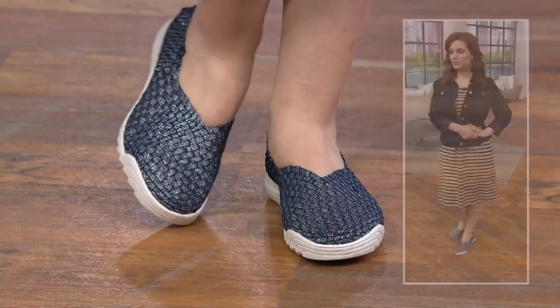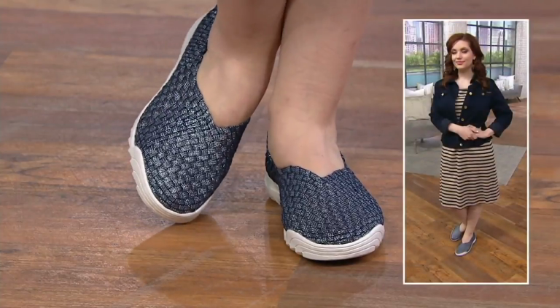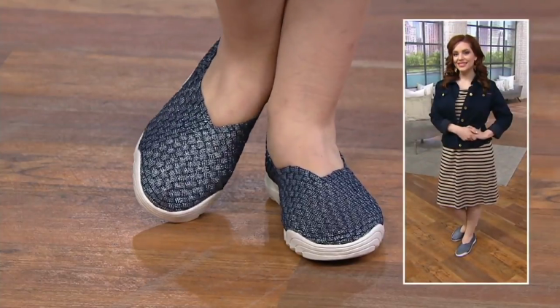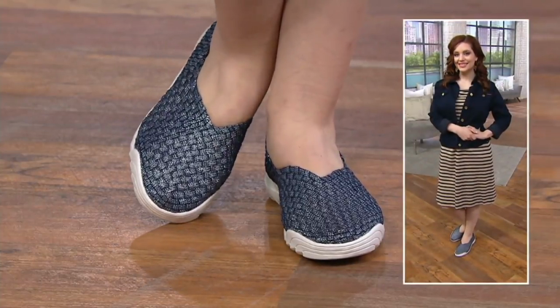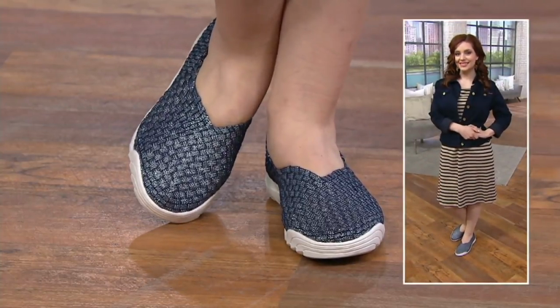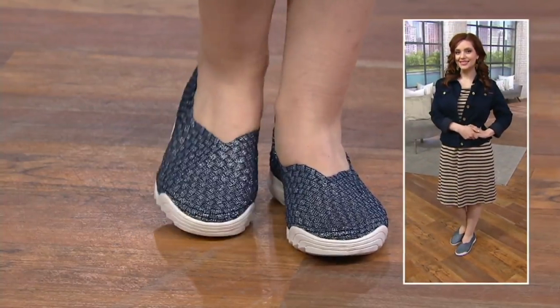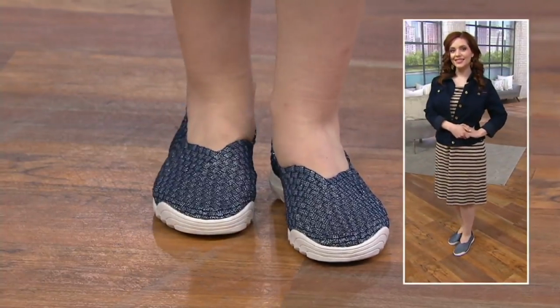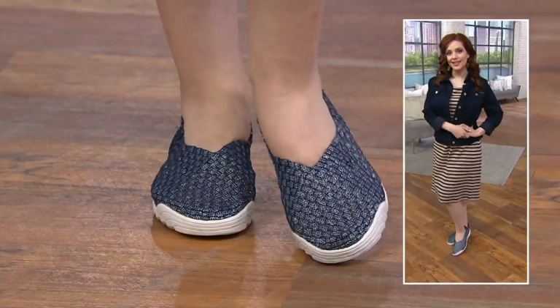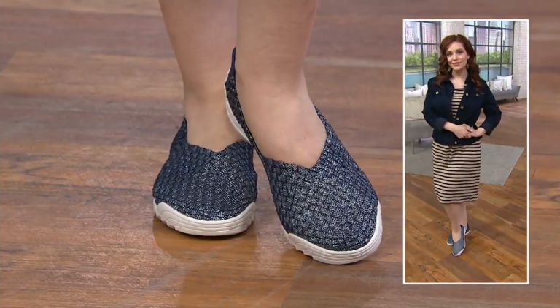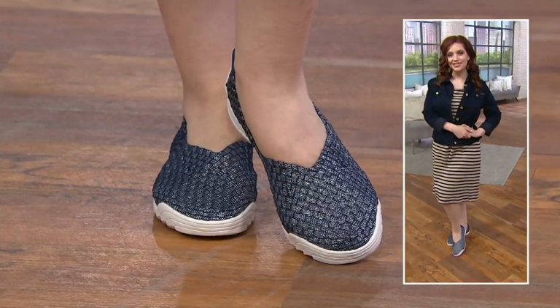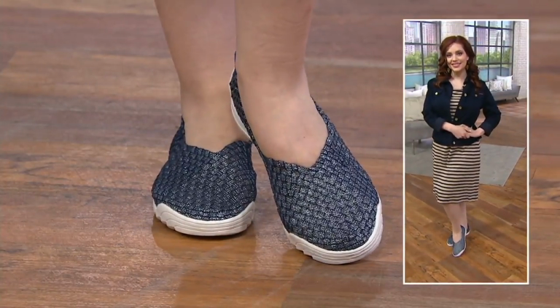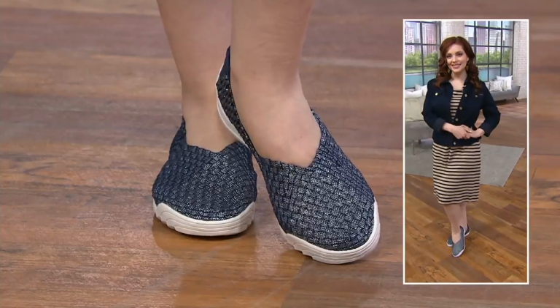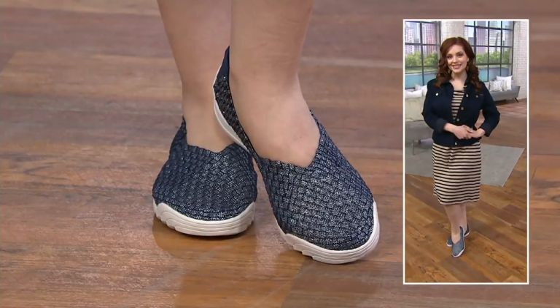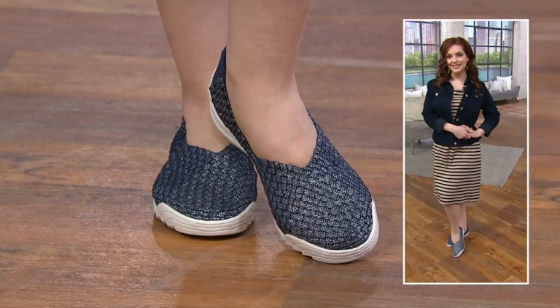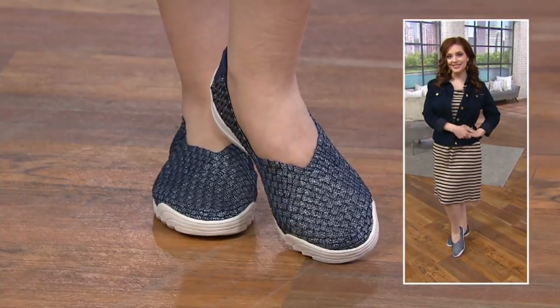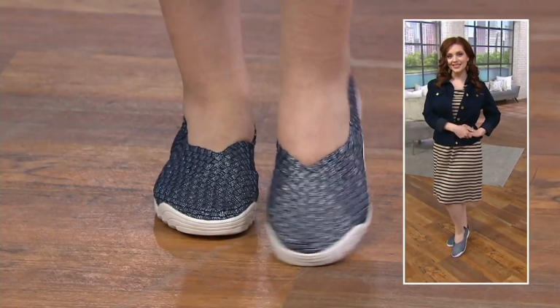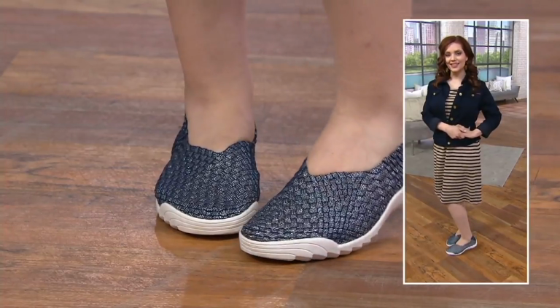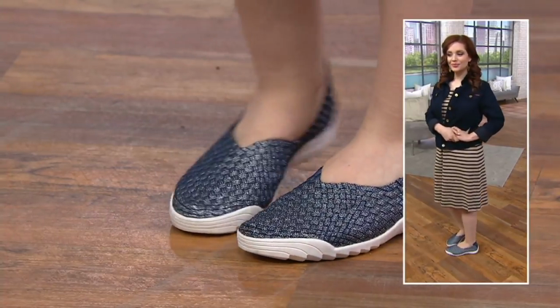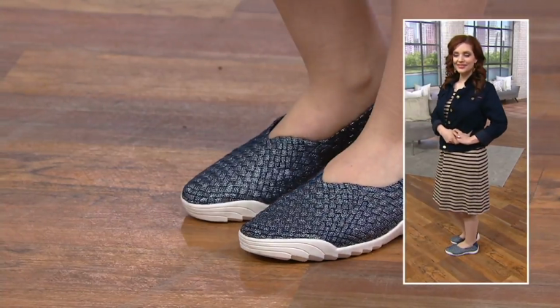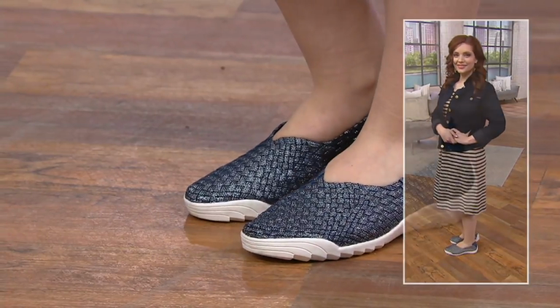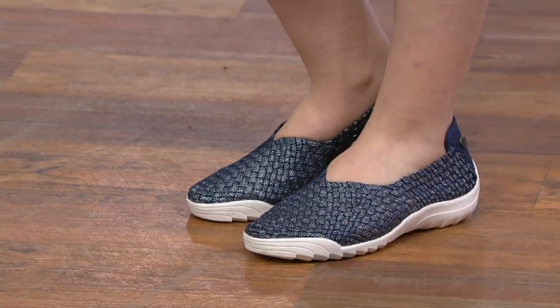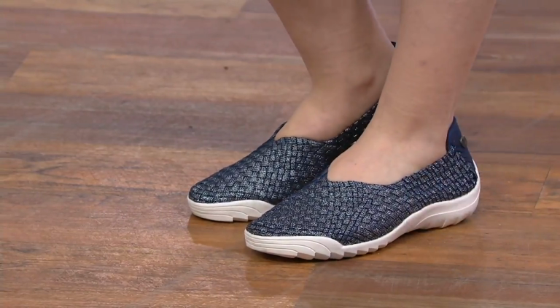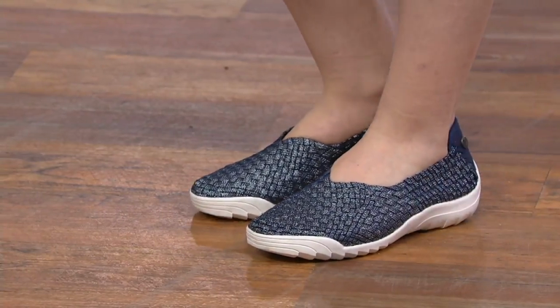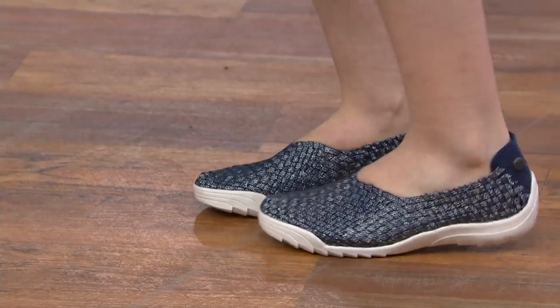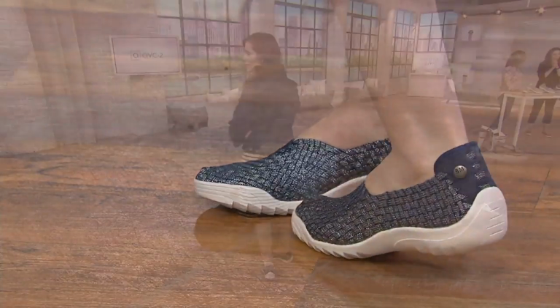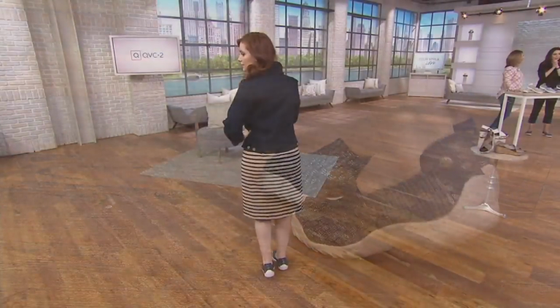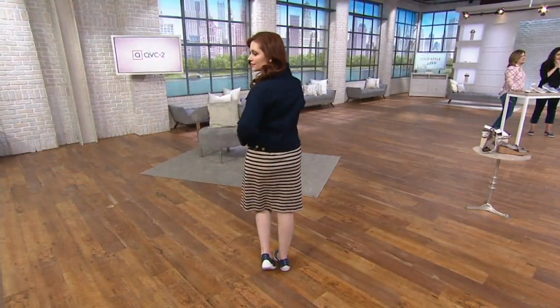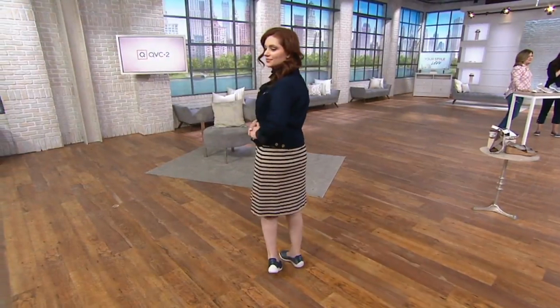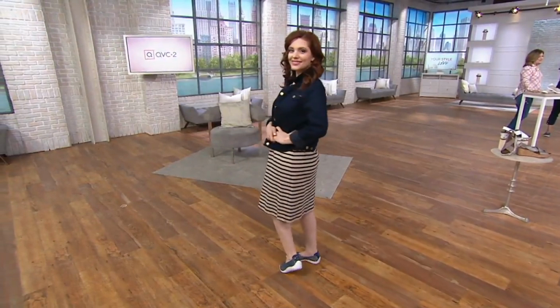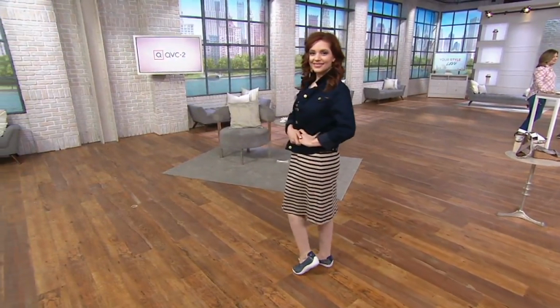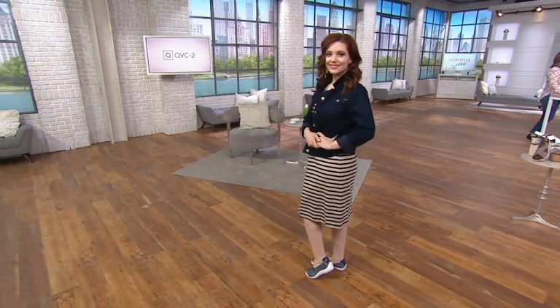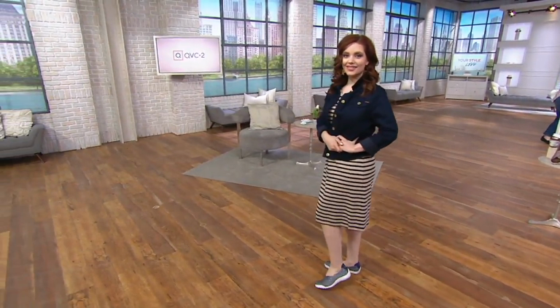I did two hours of Quacker Factory last hour and Monica the model whispered to me, 'I like your sneakers.' I said, 'Oh, I just ordered them — they're in my show next hour.' I've gotten so many compliments just wearing these around the building.